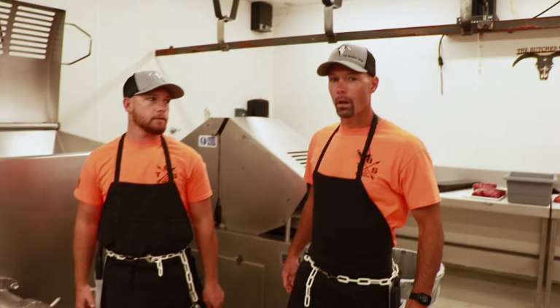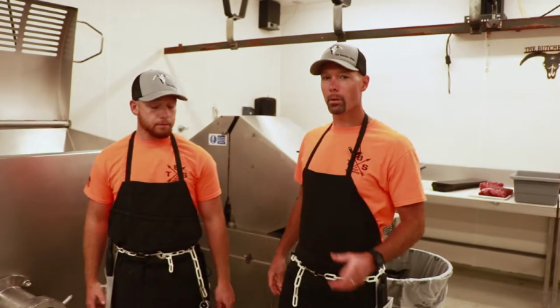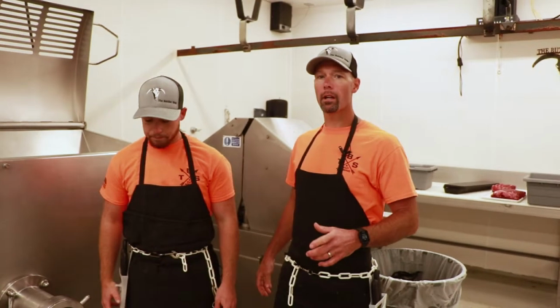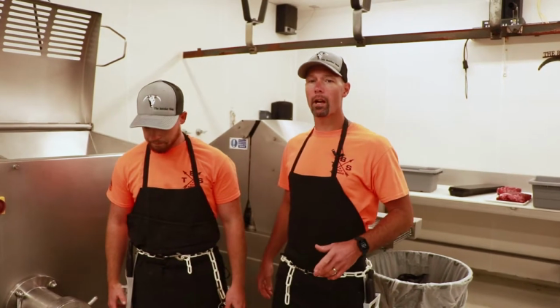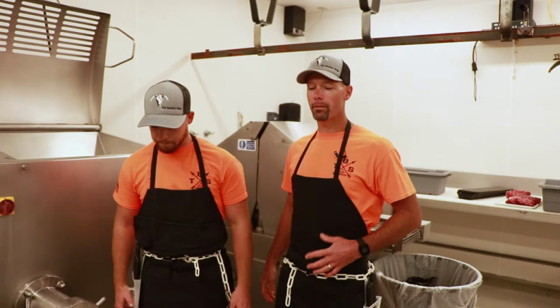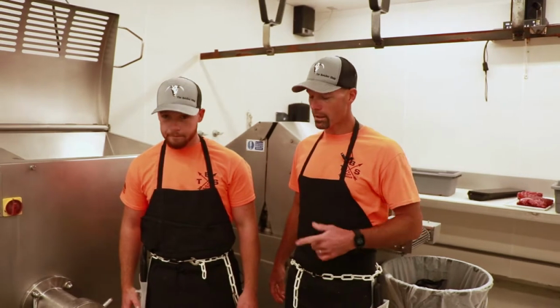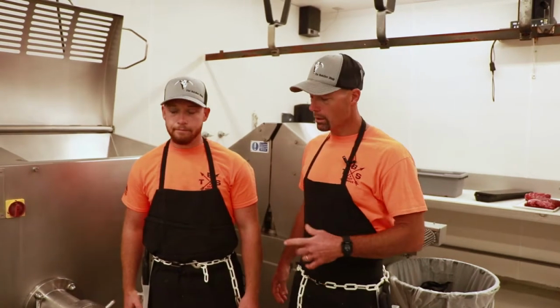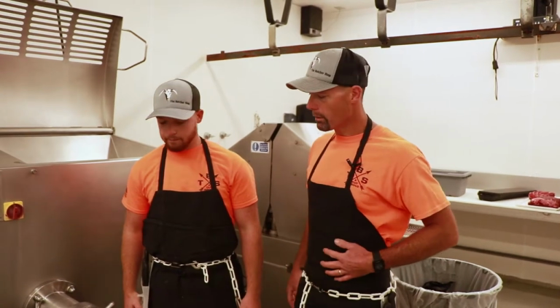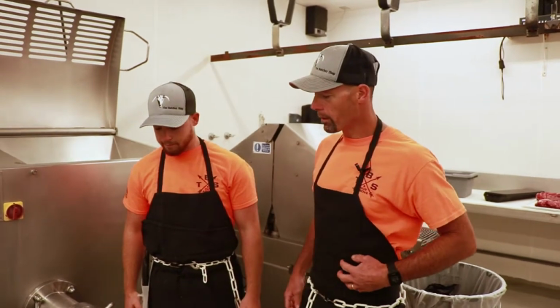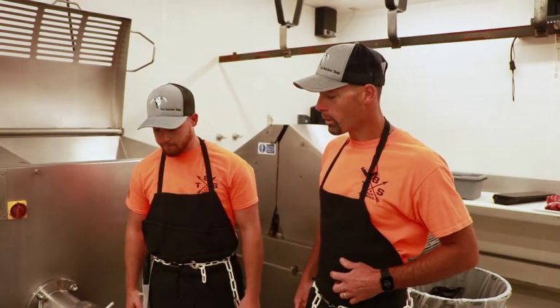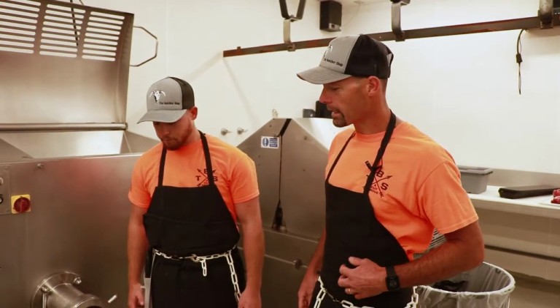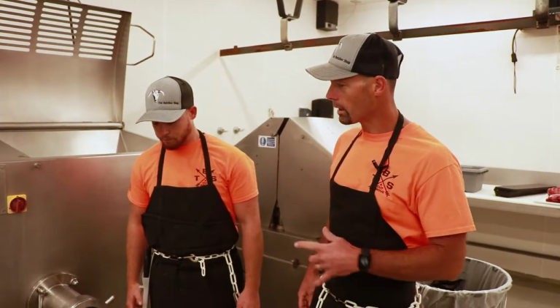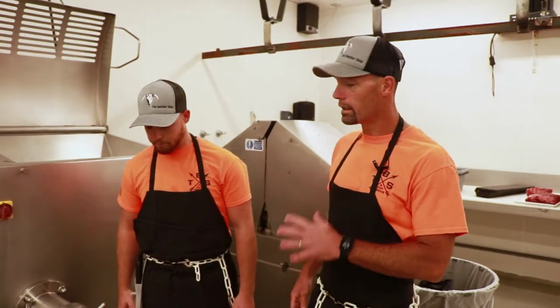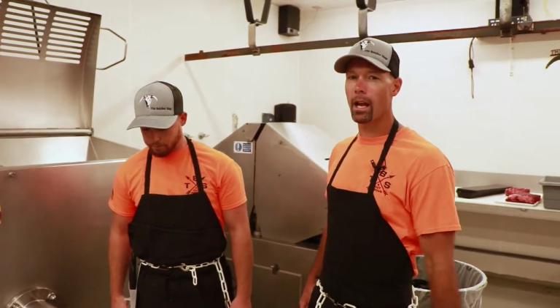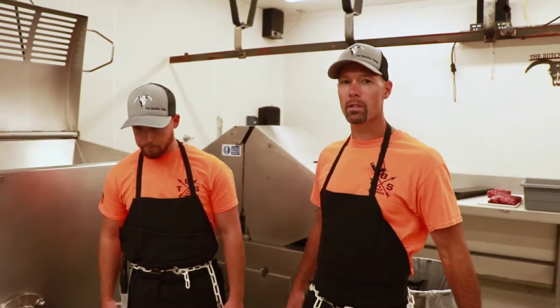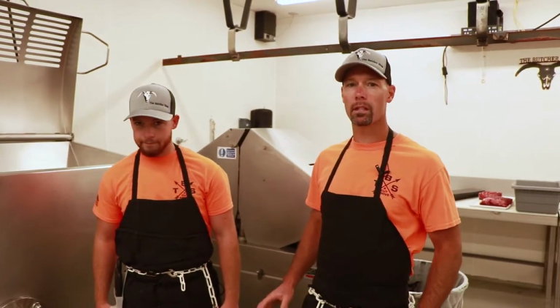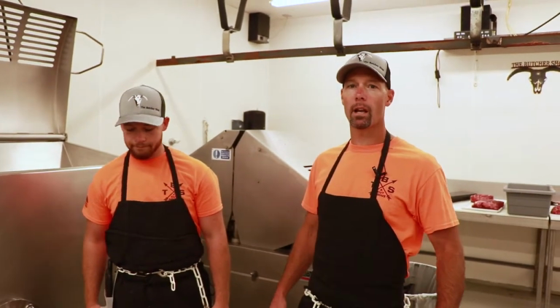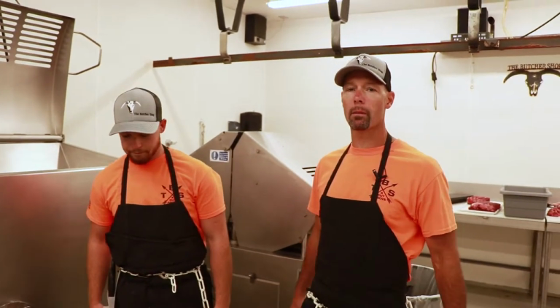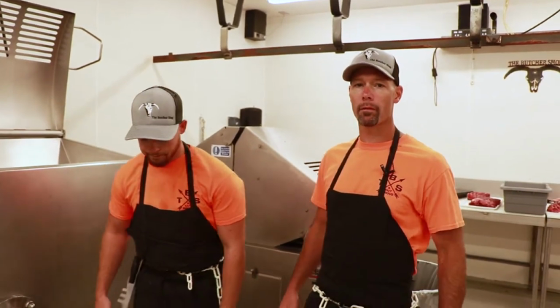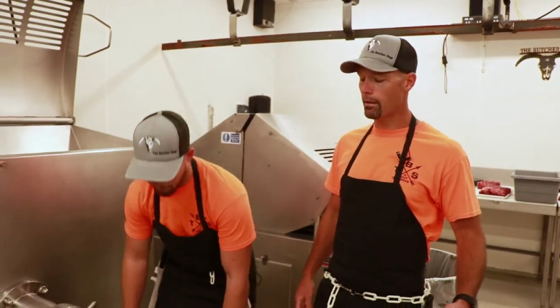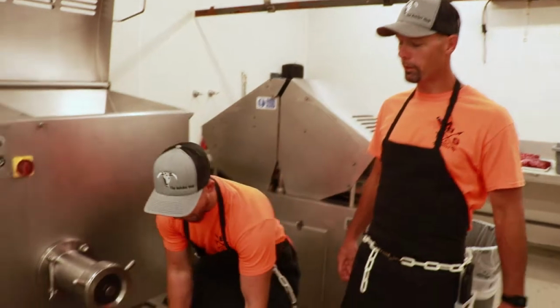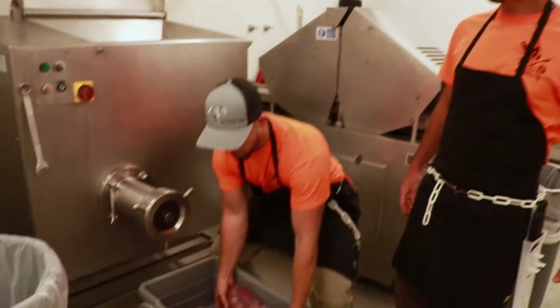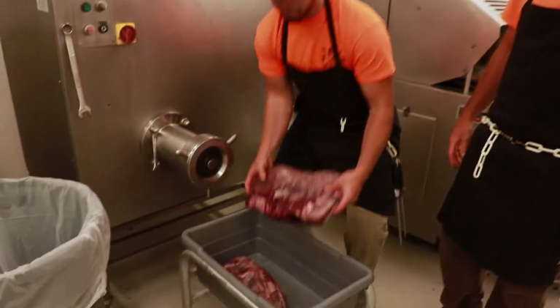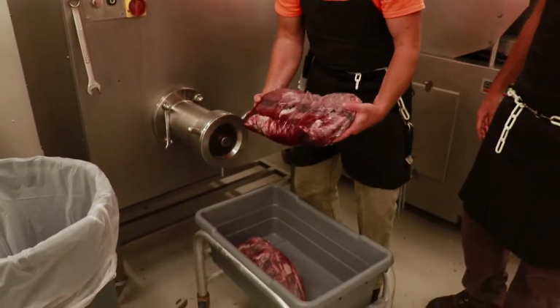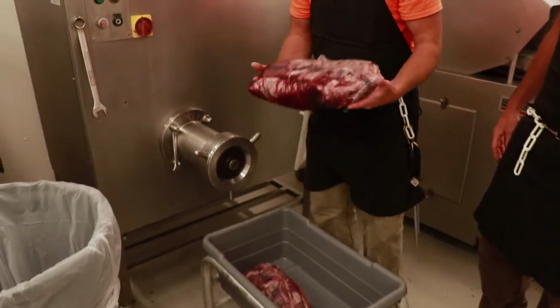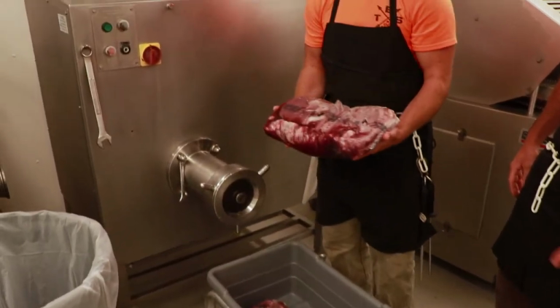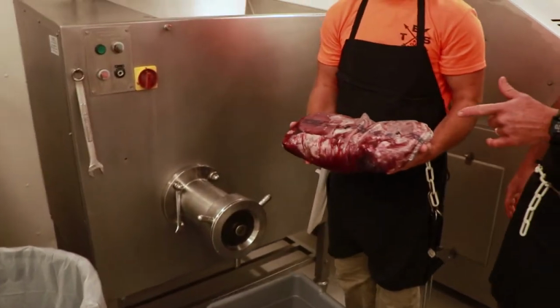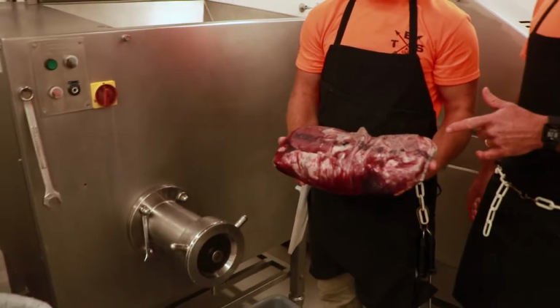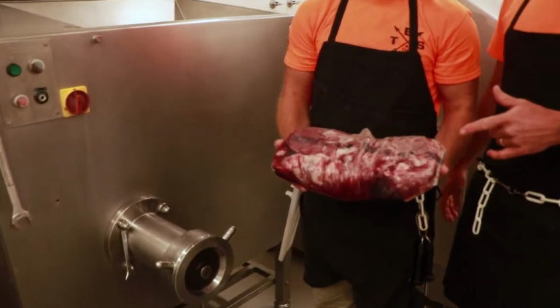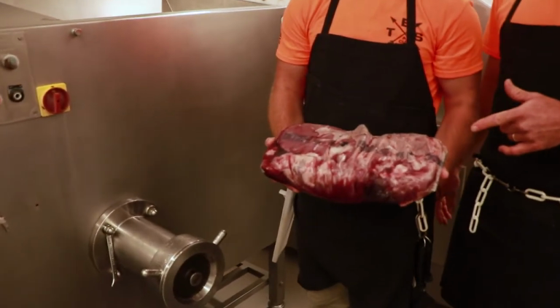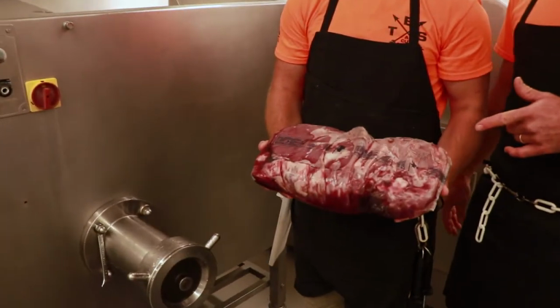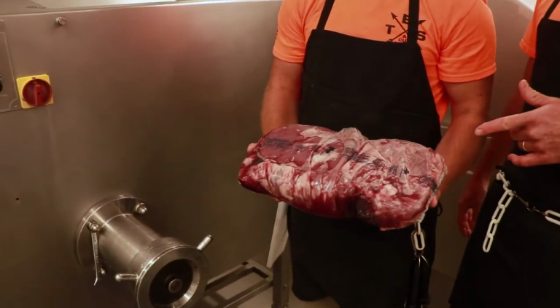We're getting ready to do ground beef now. Nick is going to do our ground beef this morning. Like I said earlier, he does the counter most every single day all by himself. I just have the privilege of being back here with him today. We're getting ready to do our 93% lean.